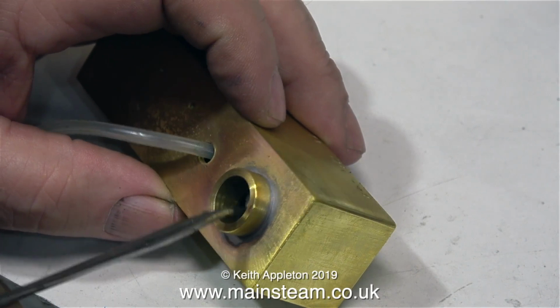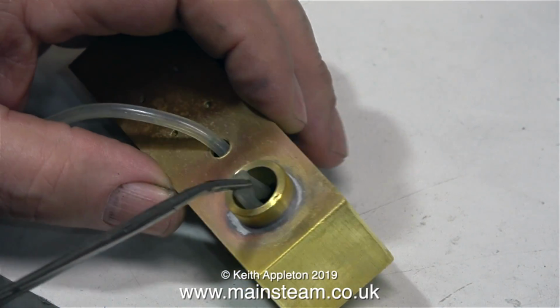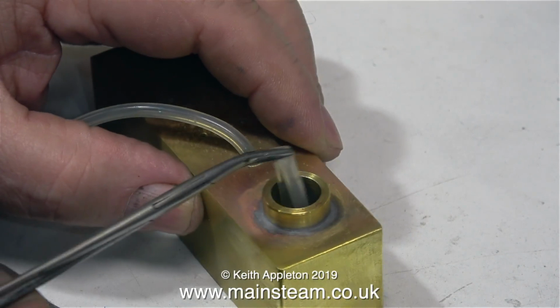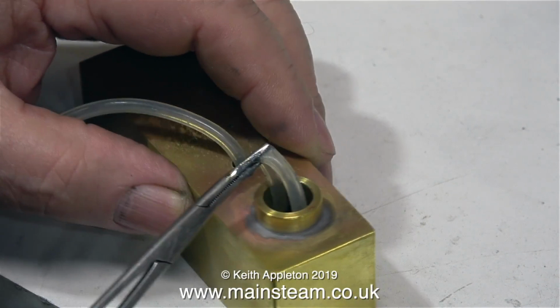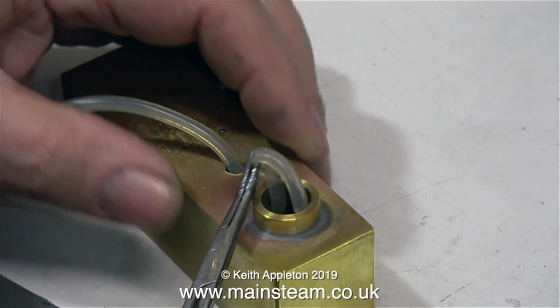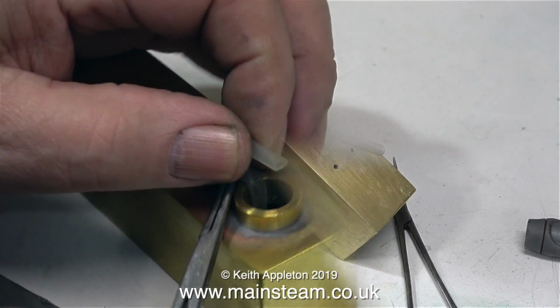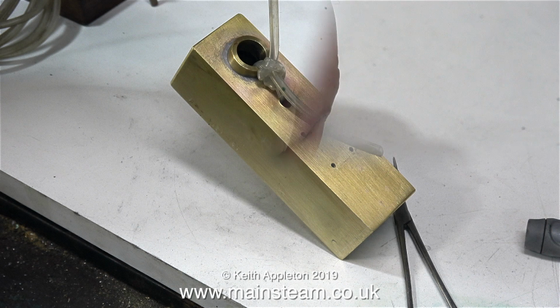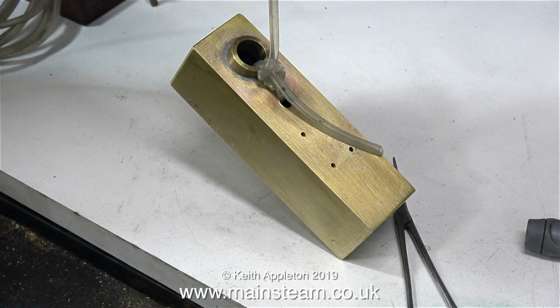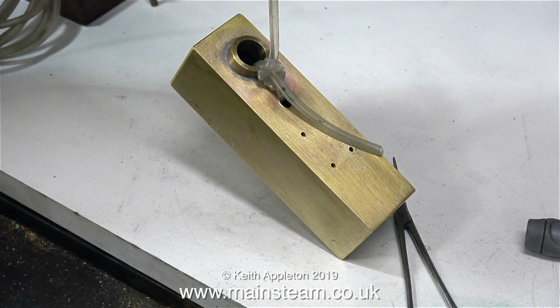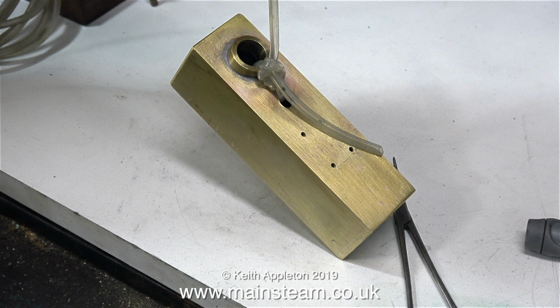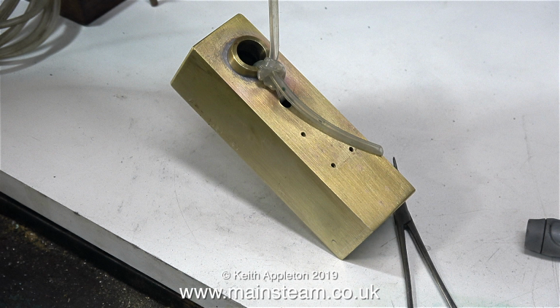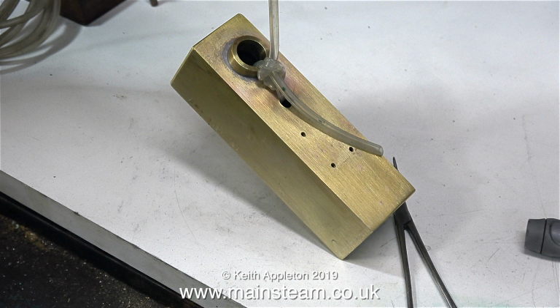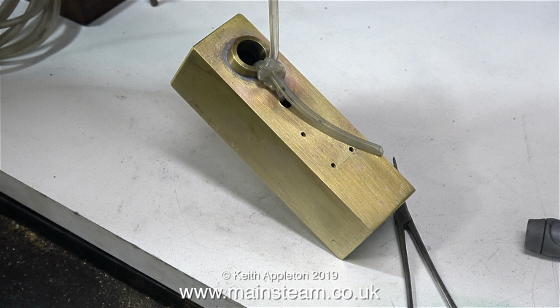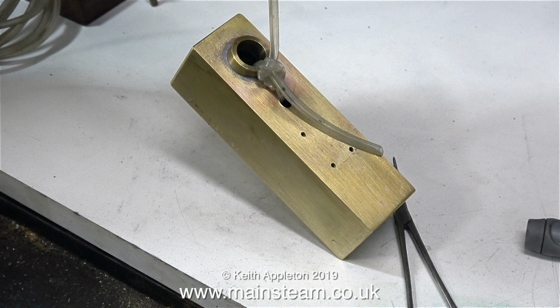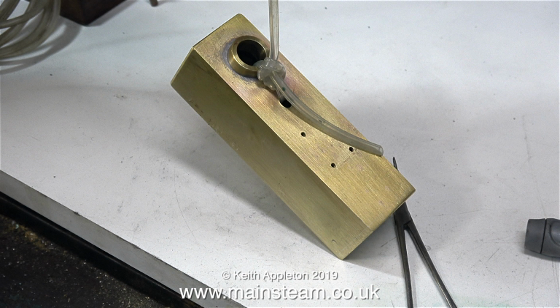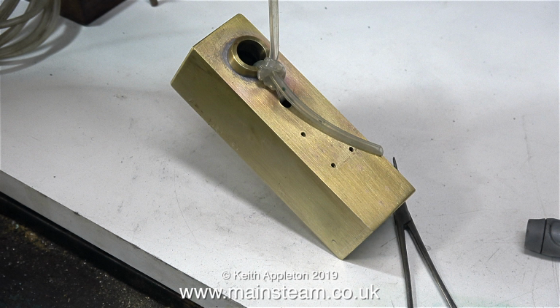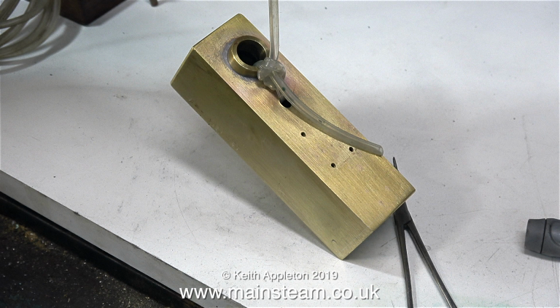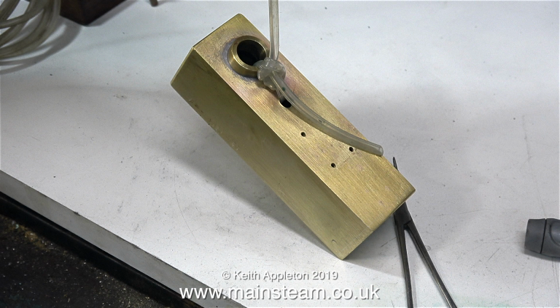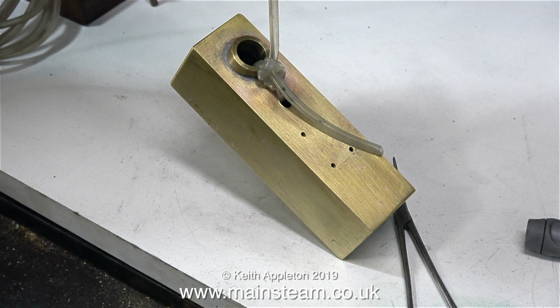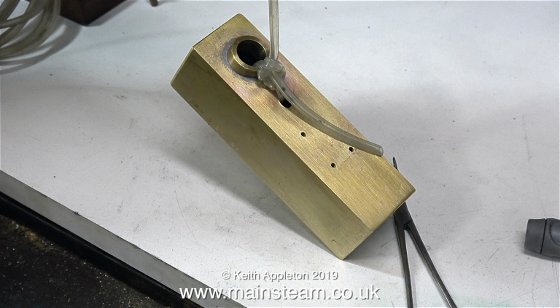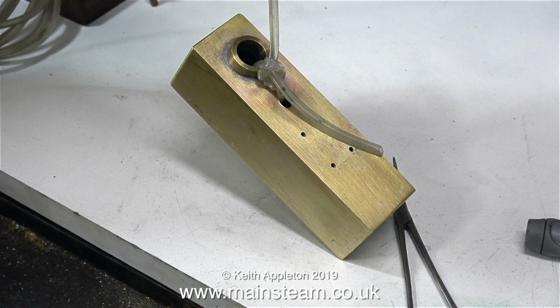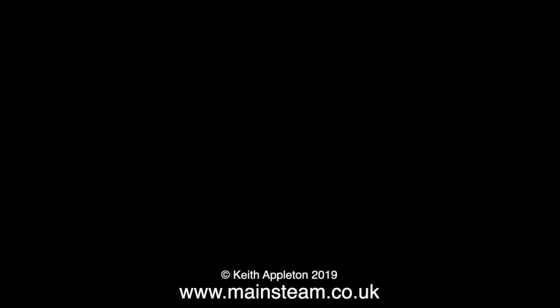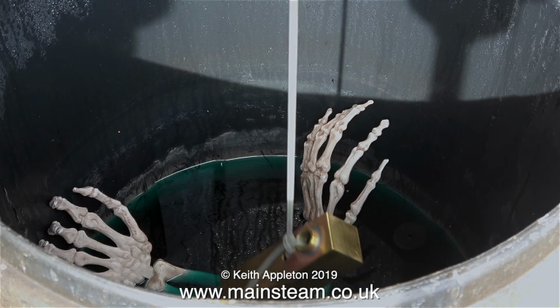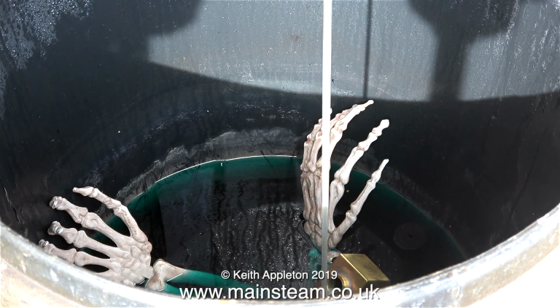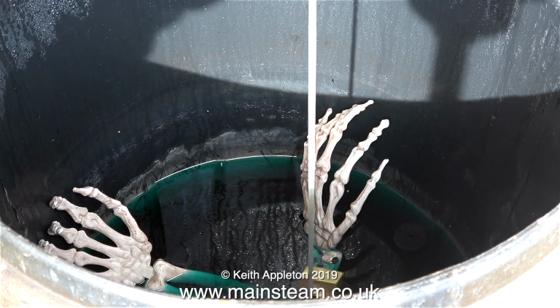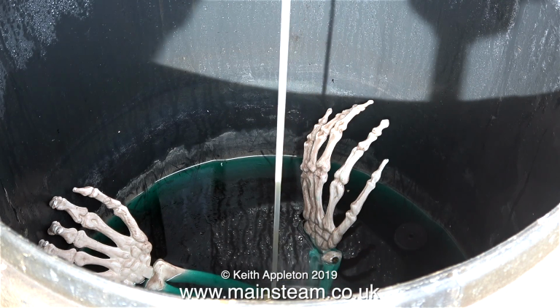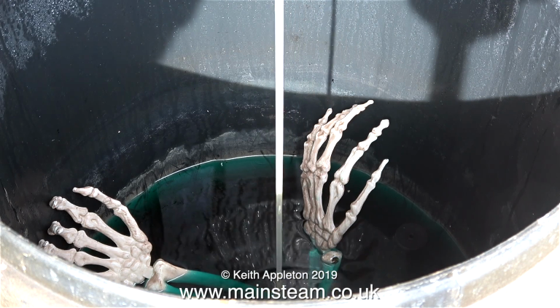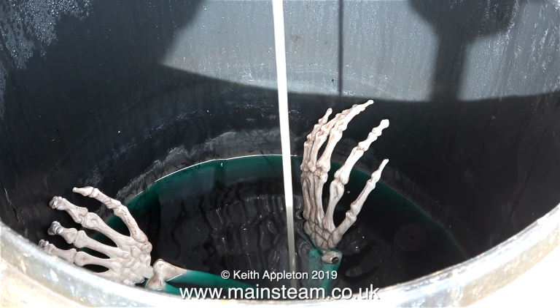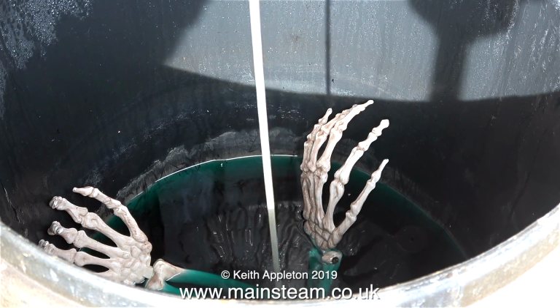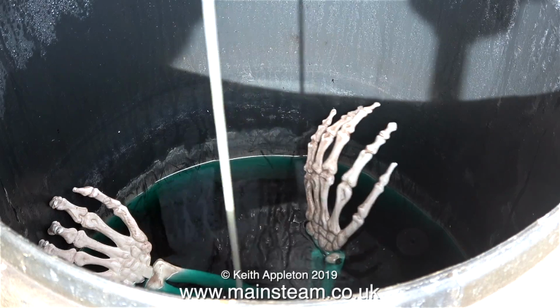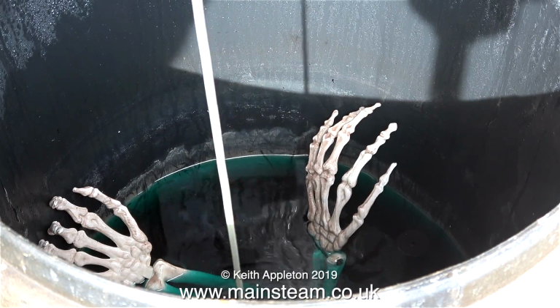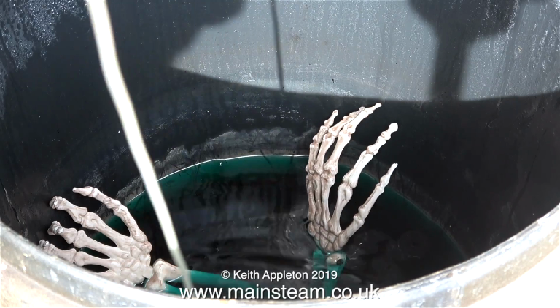All I need to do now is suspend this part in the acid bath for a while to clean out all the products of silver soldering inside. So it's into the outer part of the workshop — it's a beautiful day and the sun is shining on the bones in my acid bath — and I'm going to leave it in here for about 24 hours.